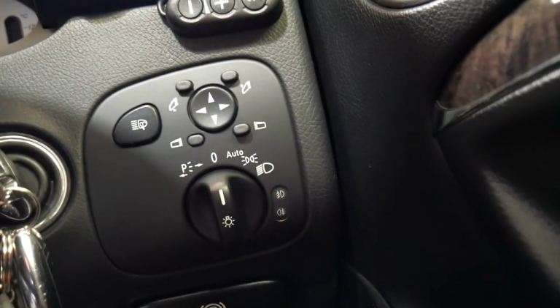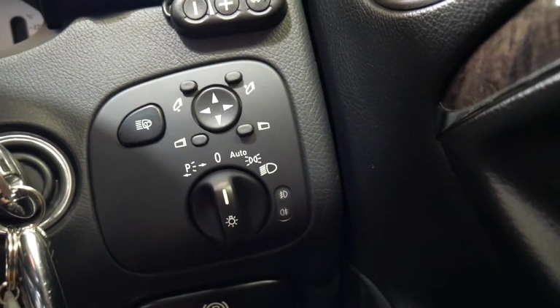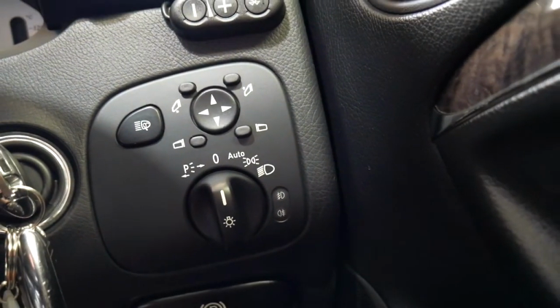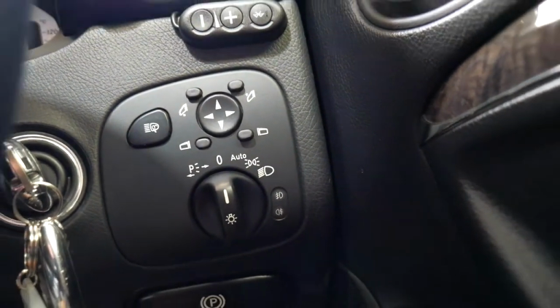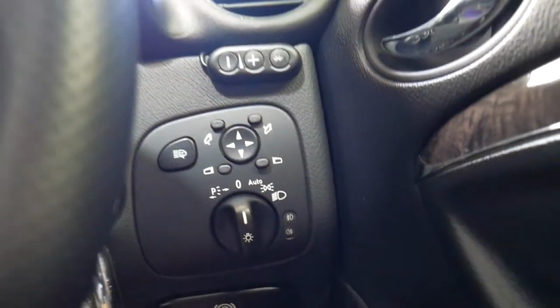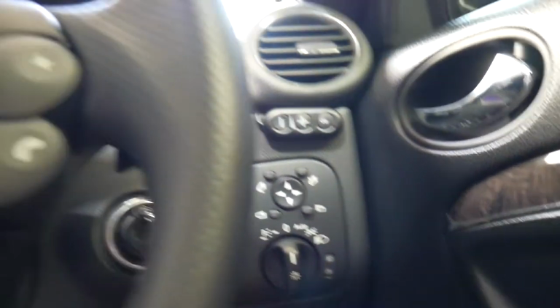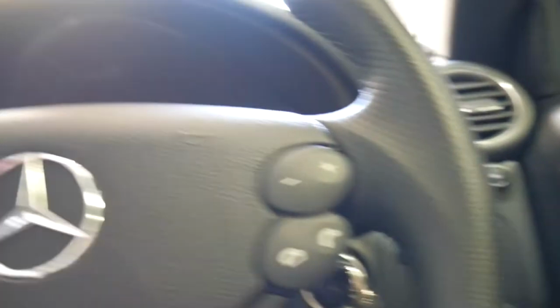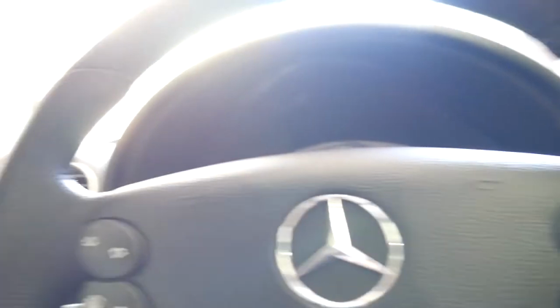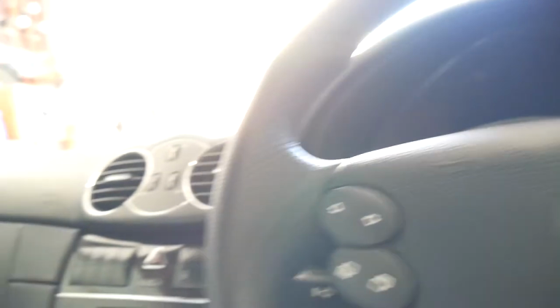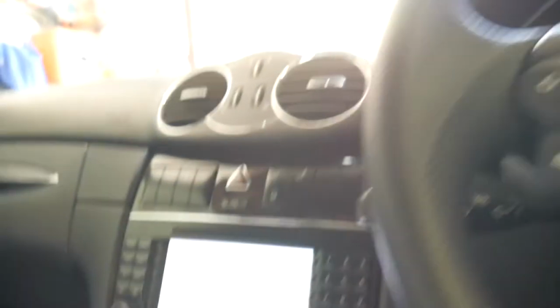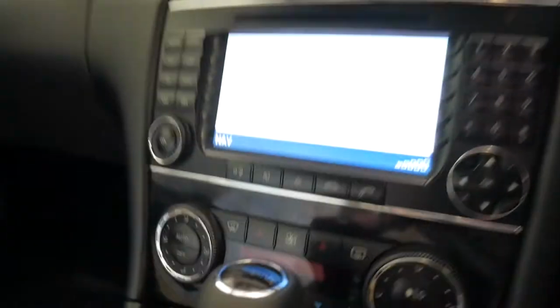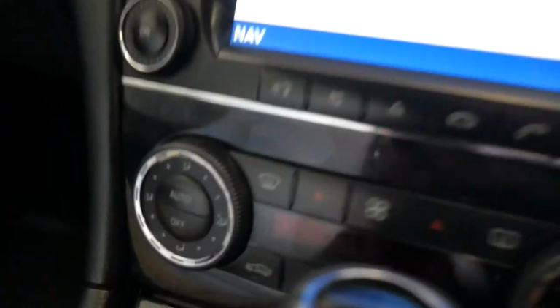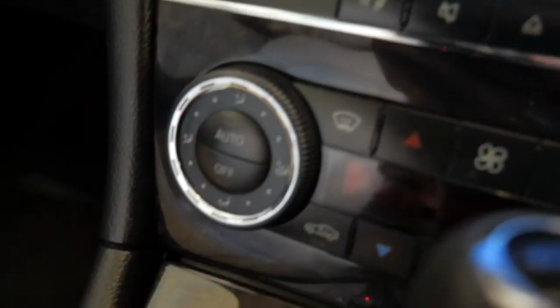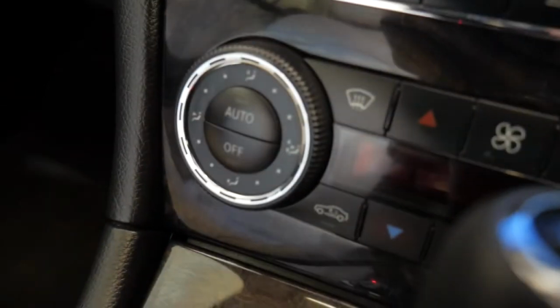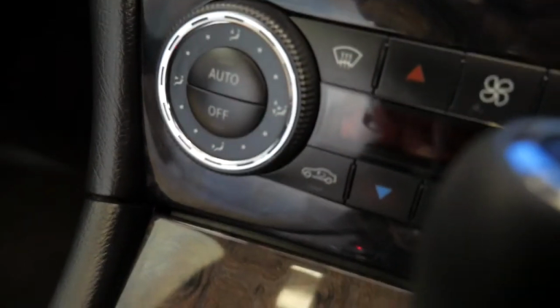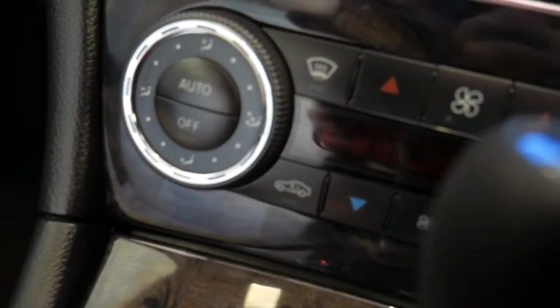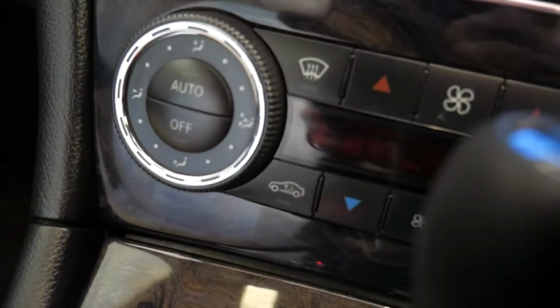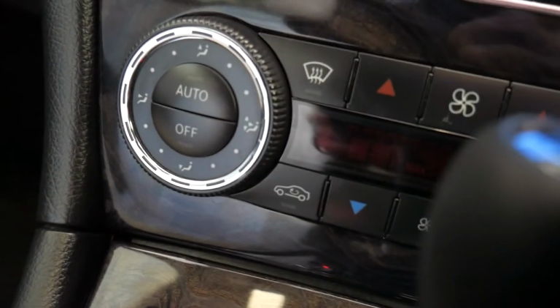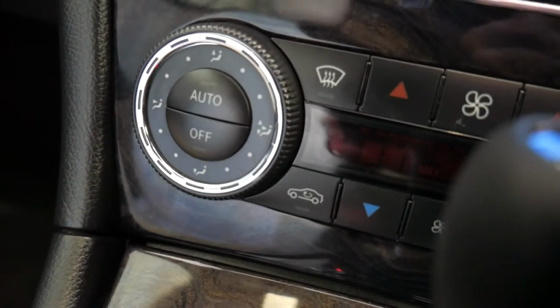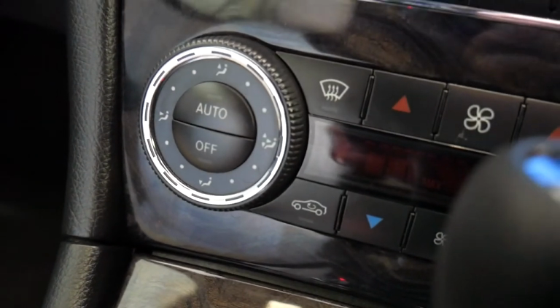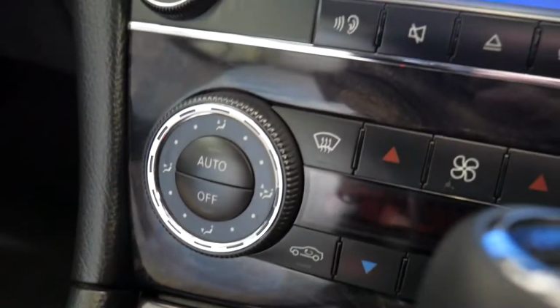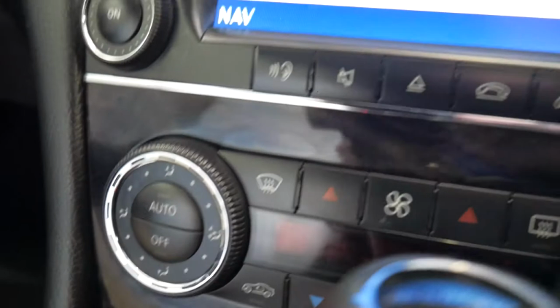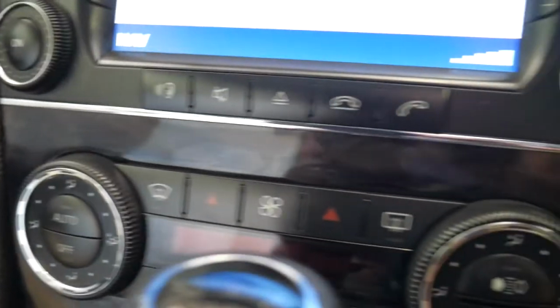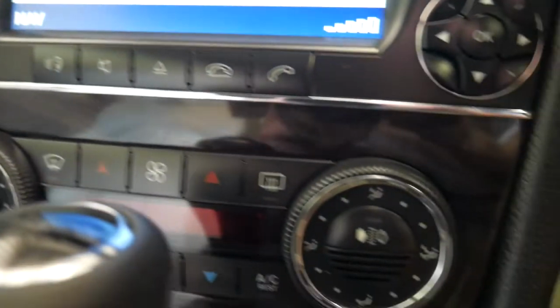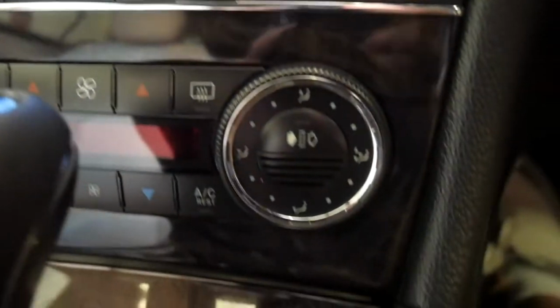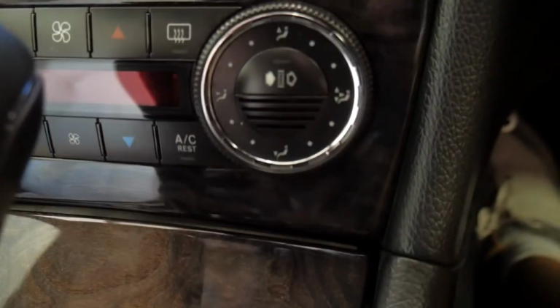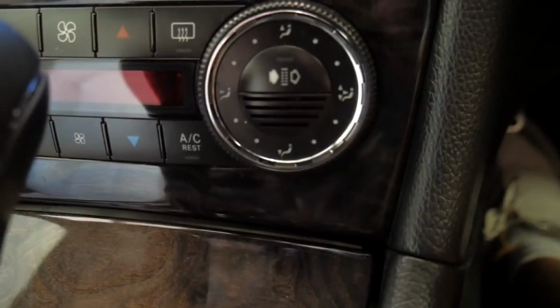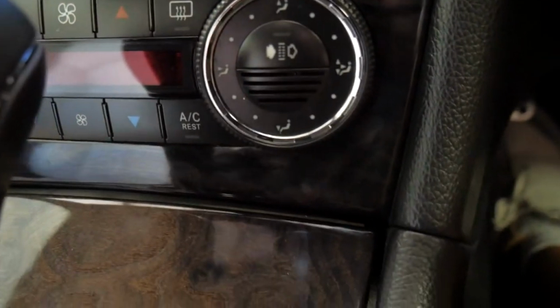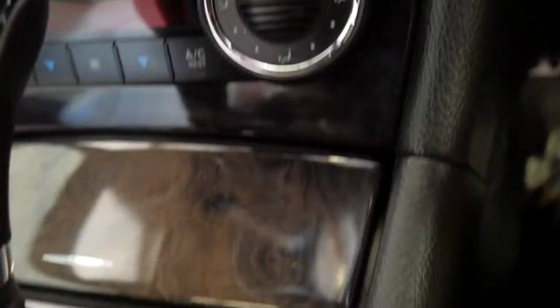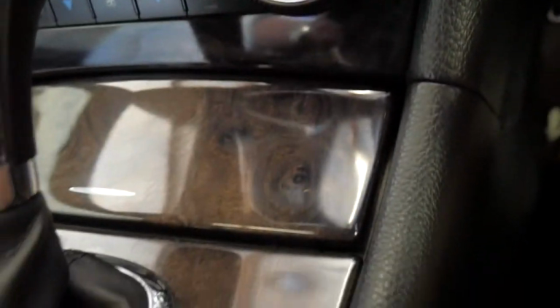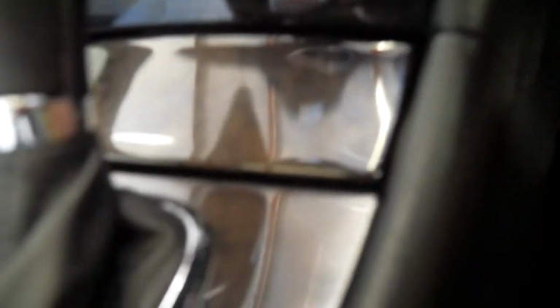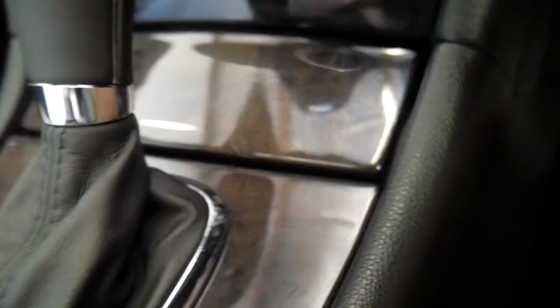You'll see it's got the automatic headlights there, automatic windscreen wipers. All these dials and buttons and so forth on the Avant-Garde are in absolutely mint condition.